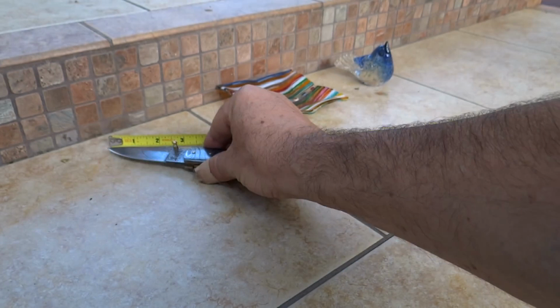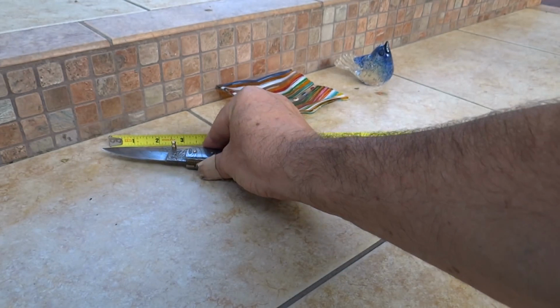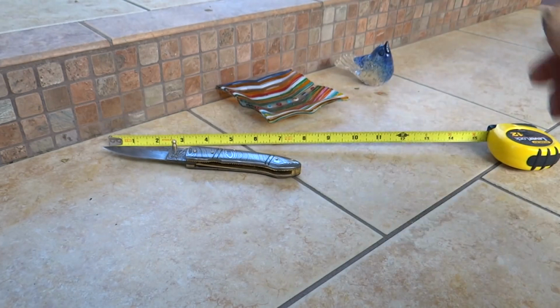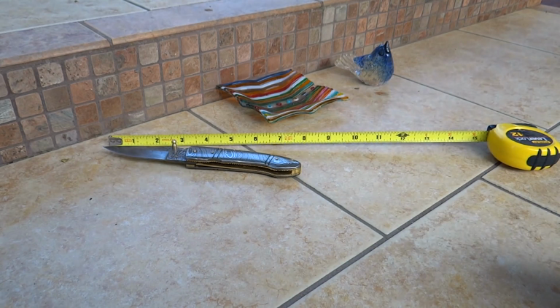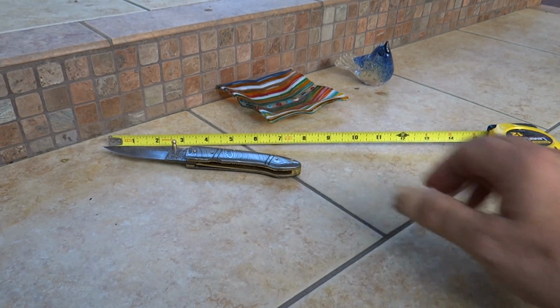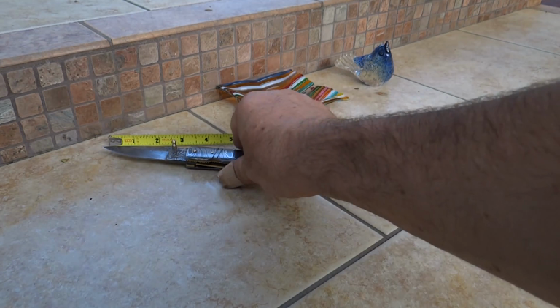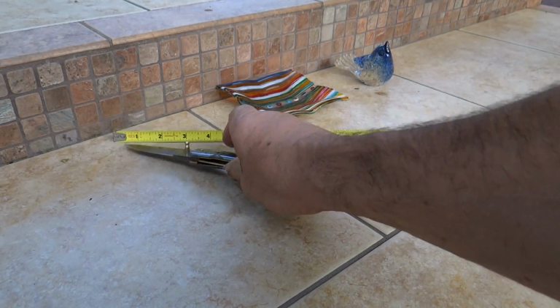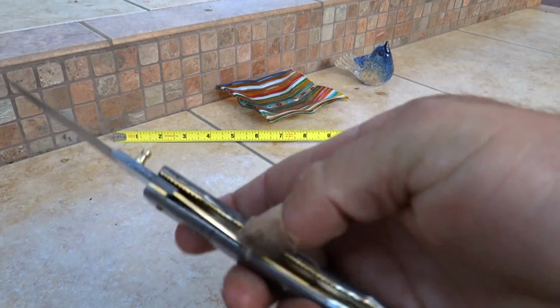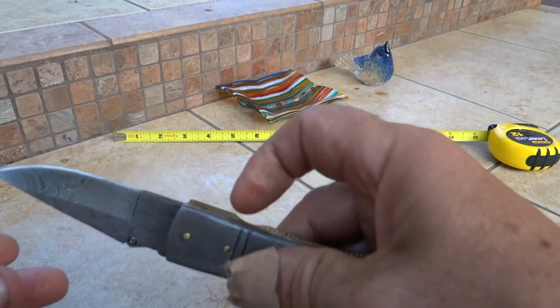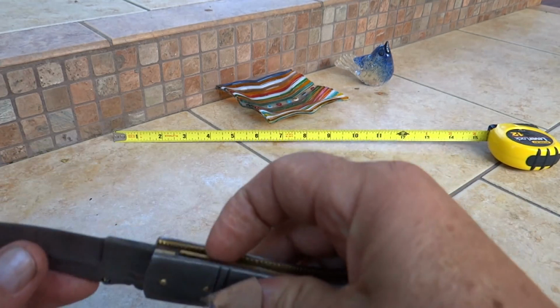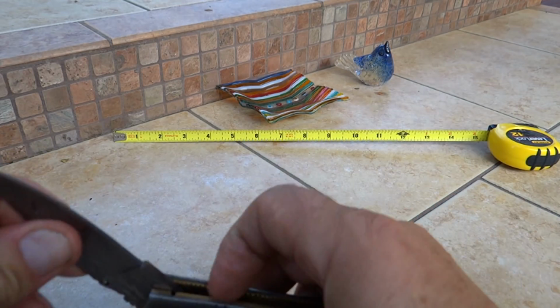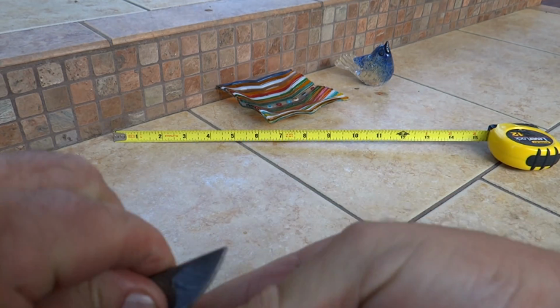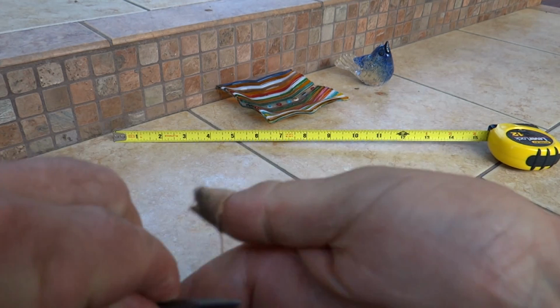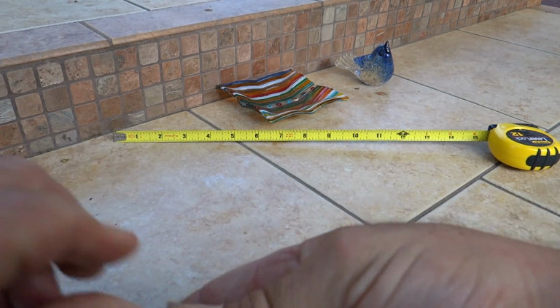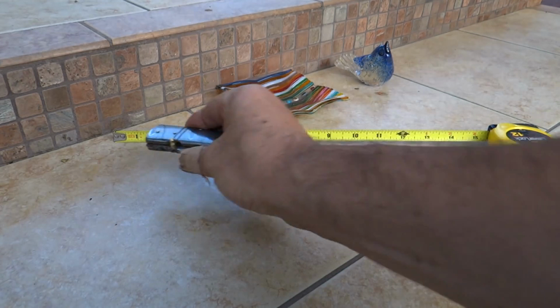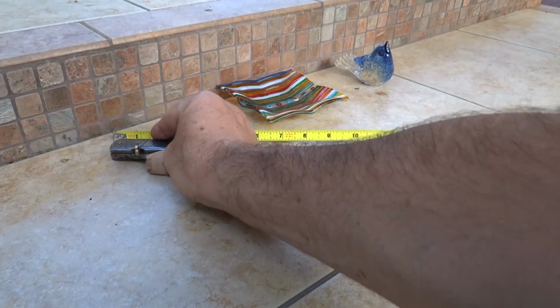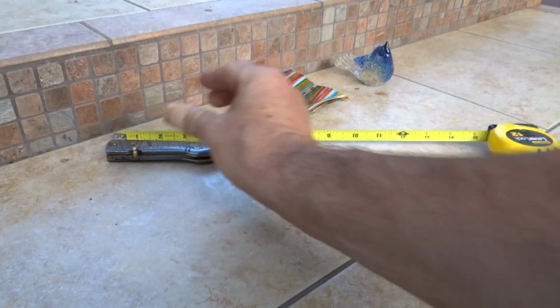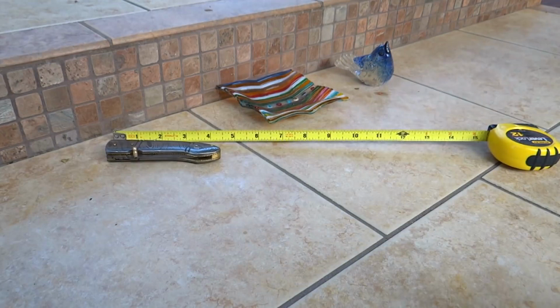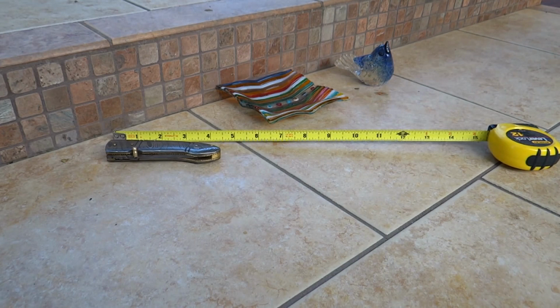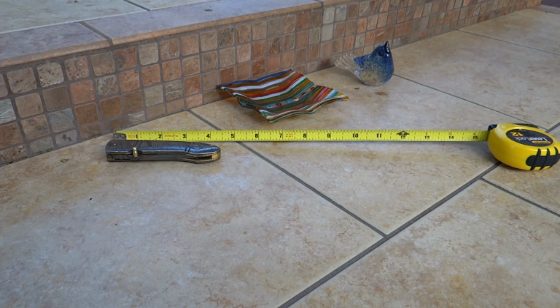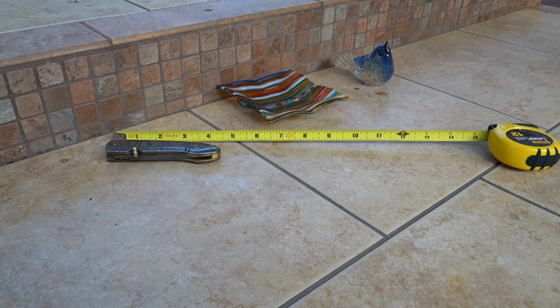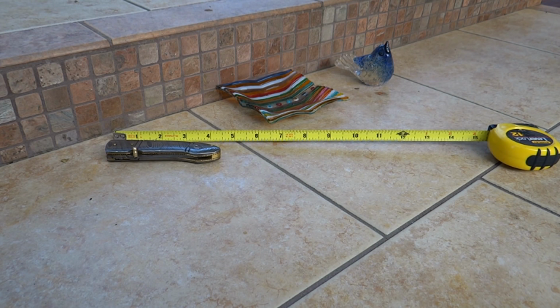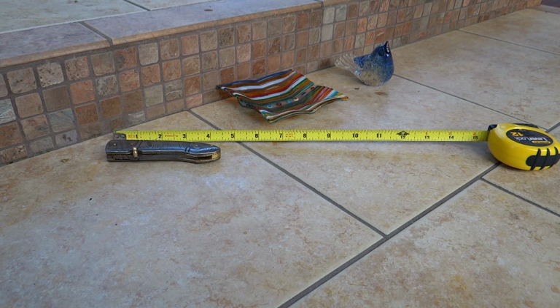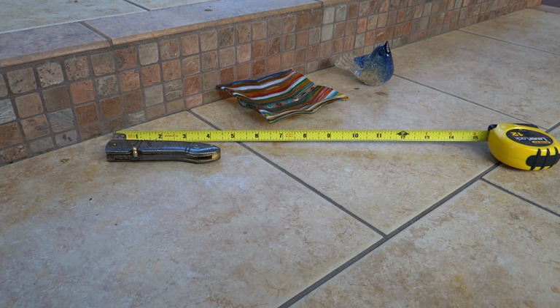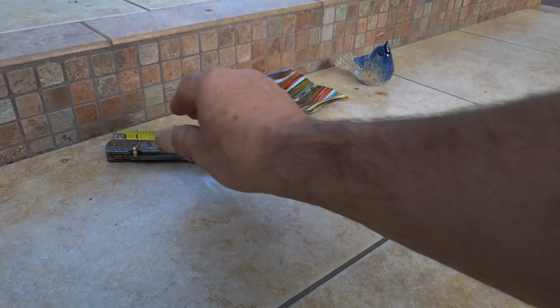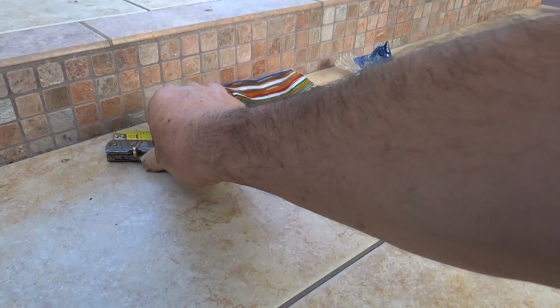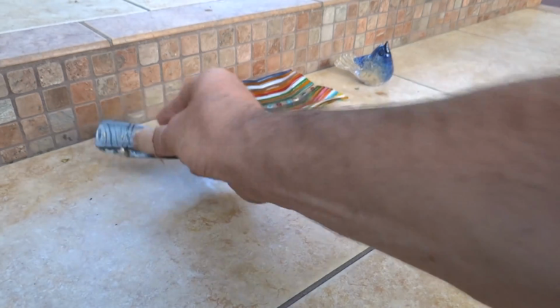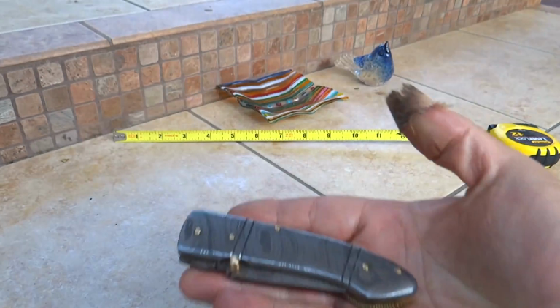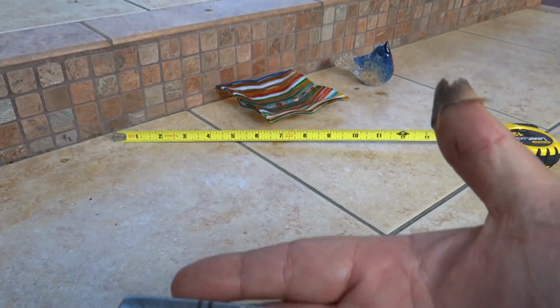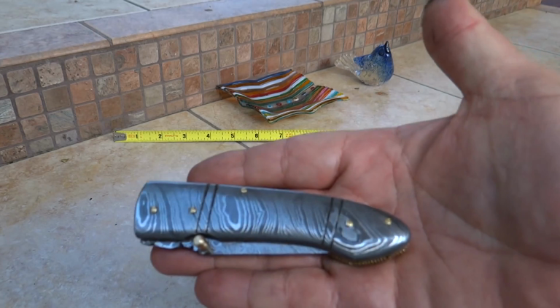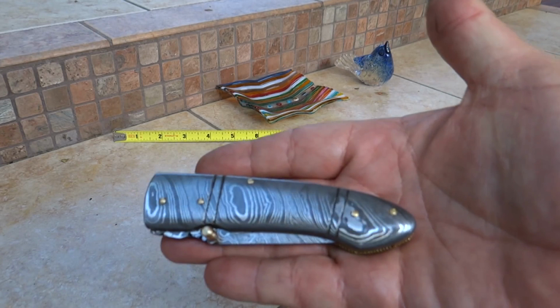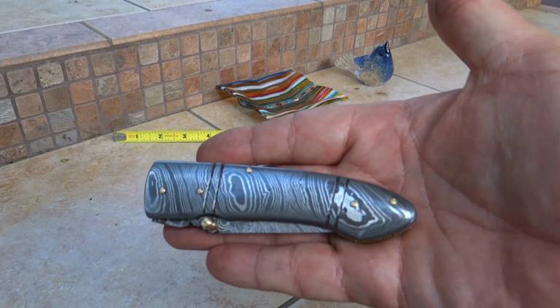Unfolded here, she comes in at about seven and a half inches. And it's a liner lock. We'll go ahead and fold that, and that comes in at about four and a quarter inches folded up. And look at that beauty — that is just a work of art.